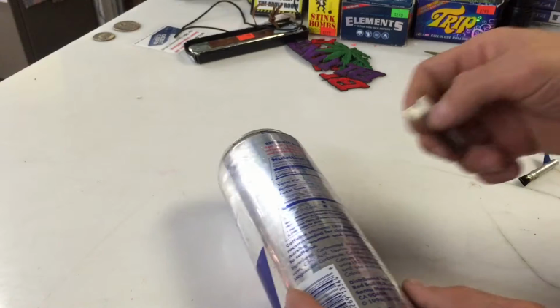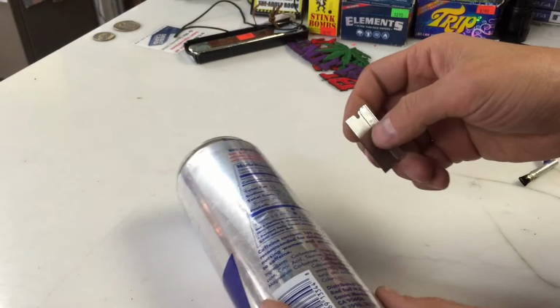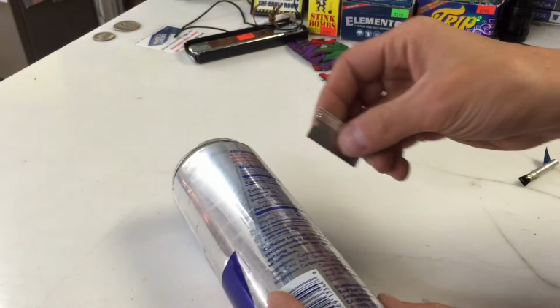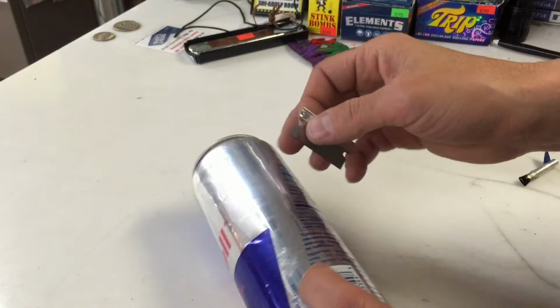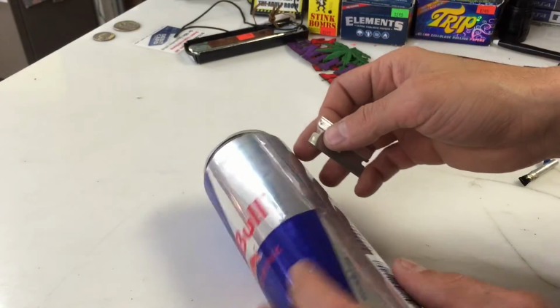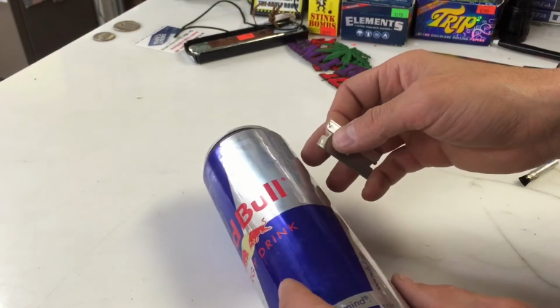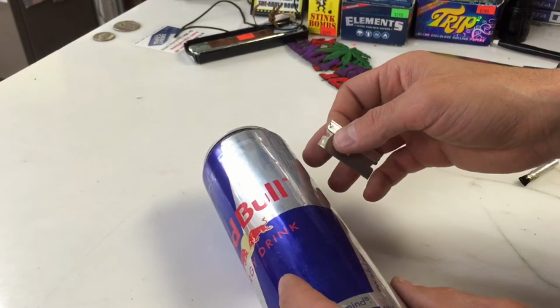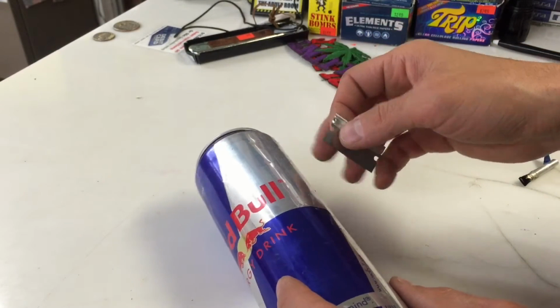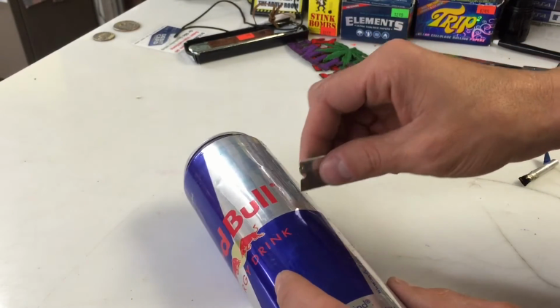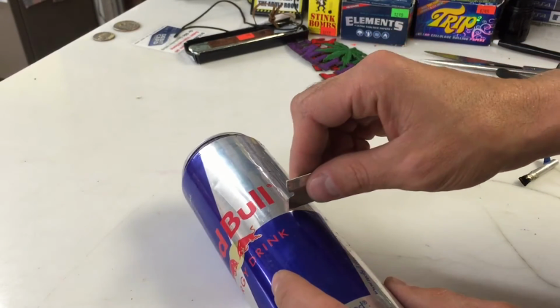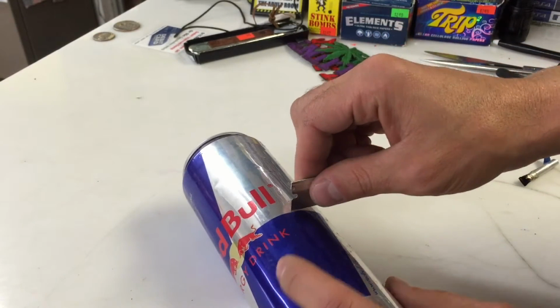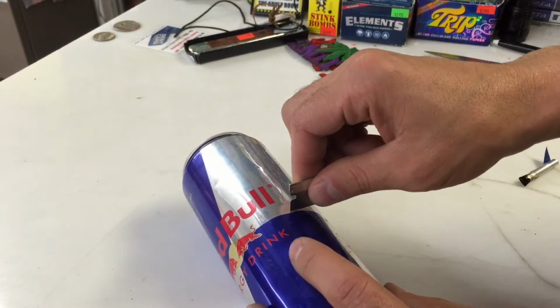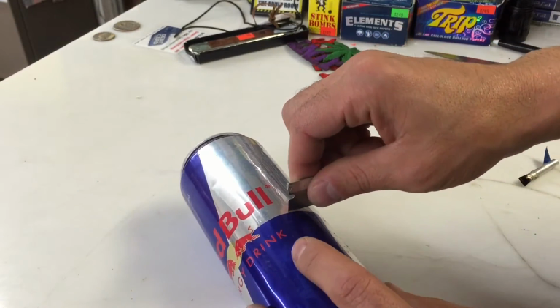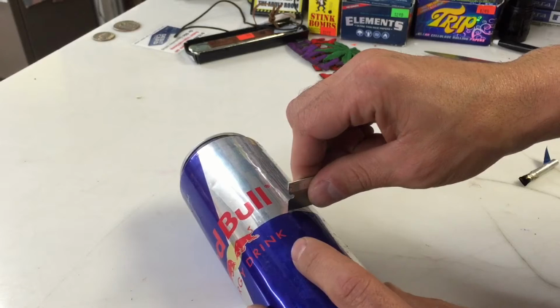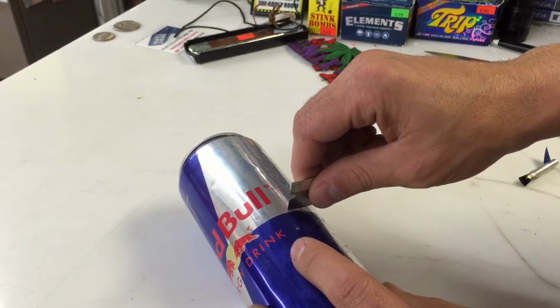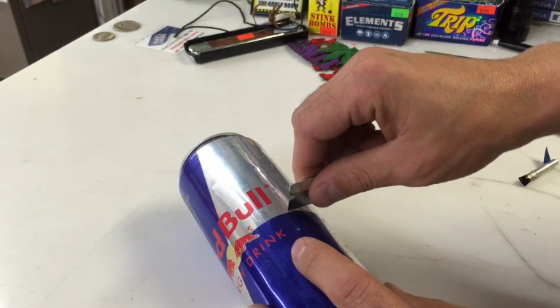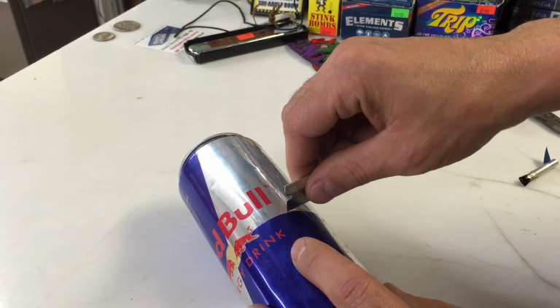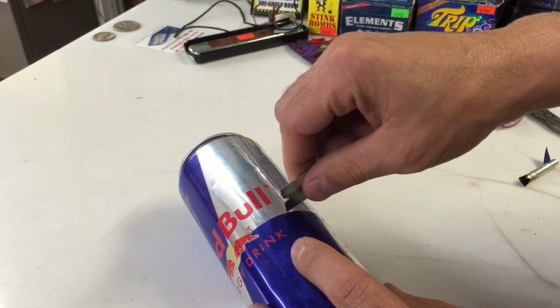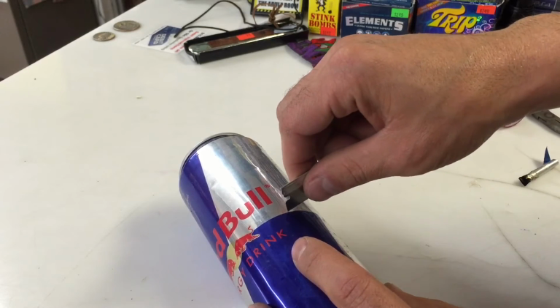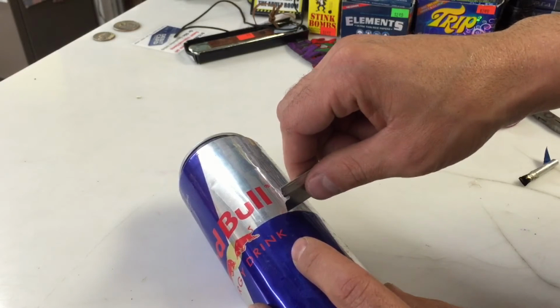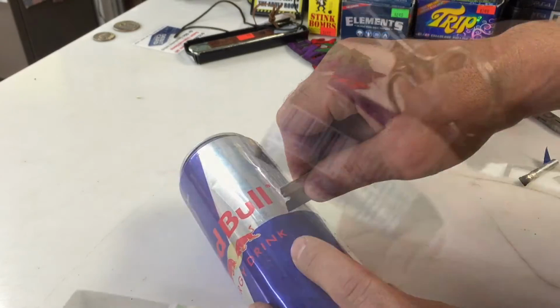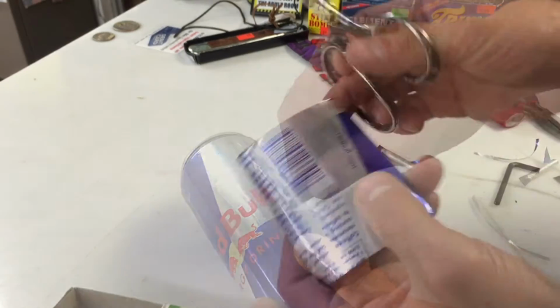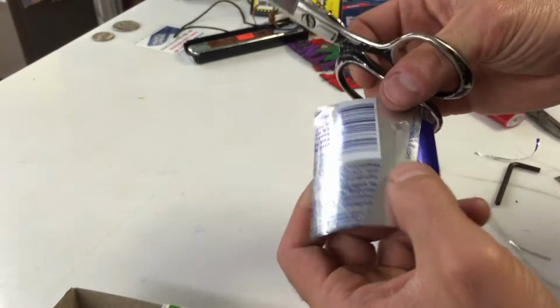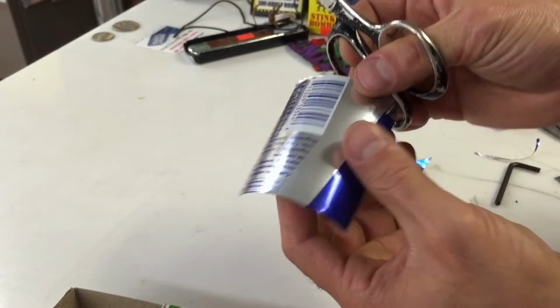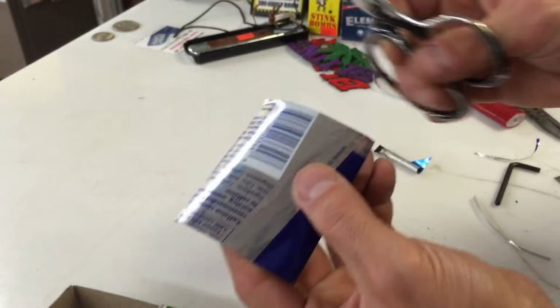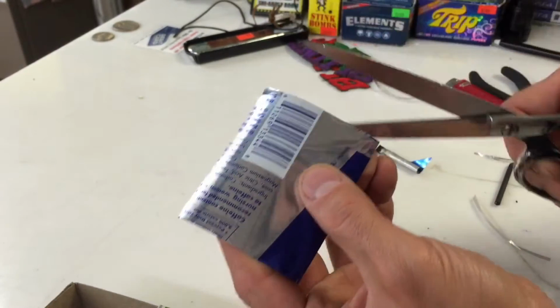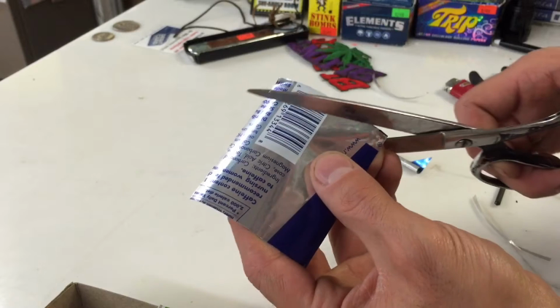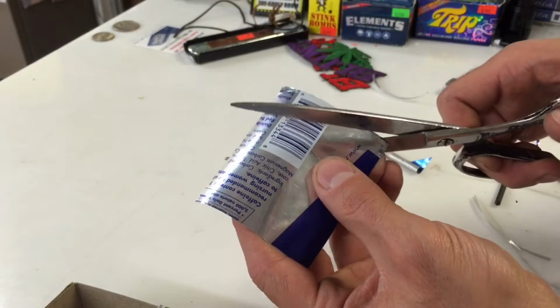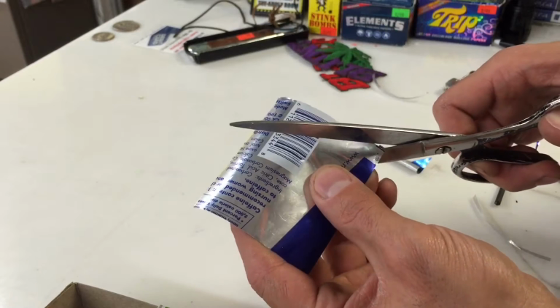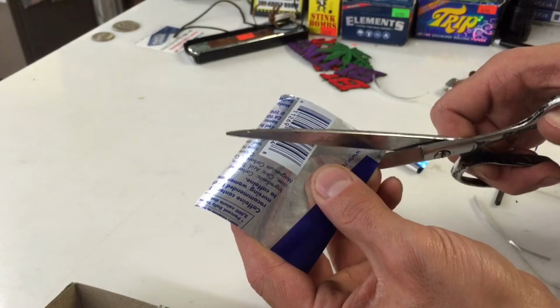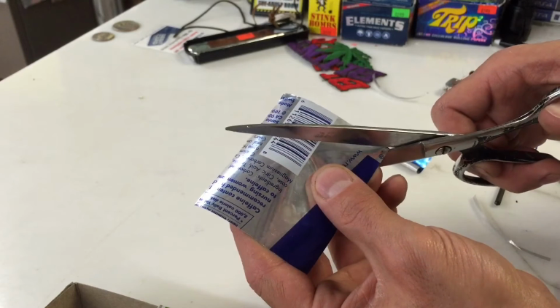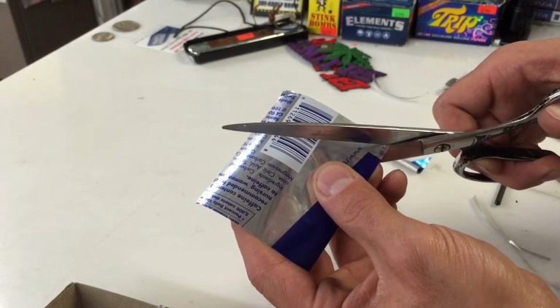I've got four more matchsticks and I'm going to try to use a Red Bull can. It's a little bit lighter metal and I'm going to try to make it tighter. Maybe our rocket could launch a lot further. I'm going to try something different. Maybe I didn't get enough distance on that one — I only got about 15 feet.